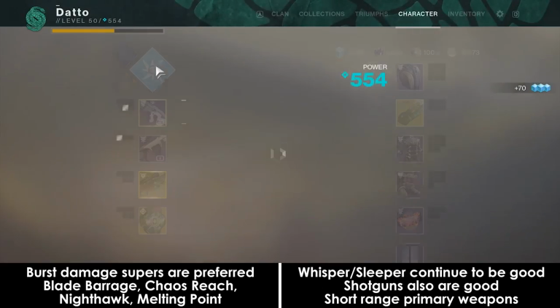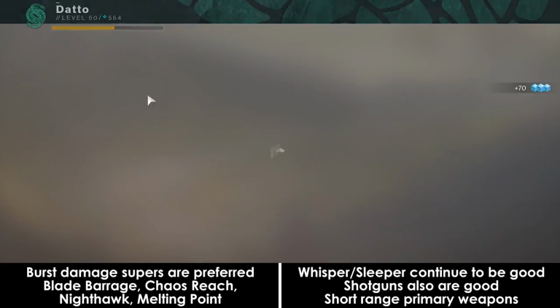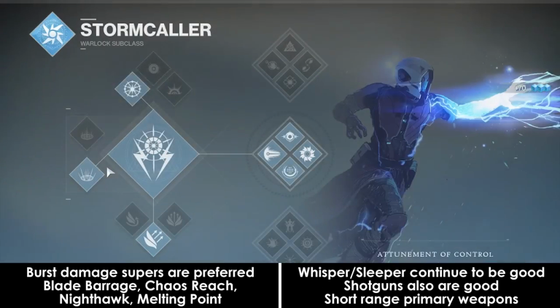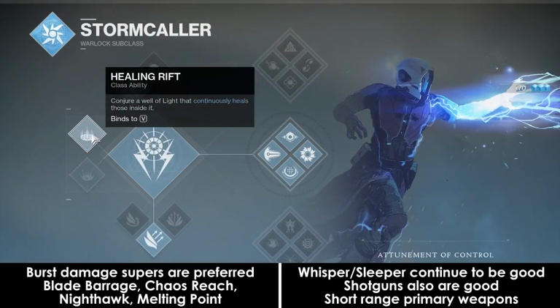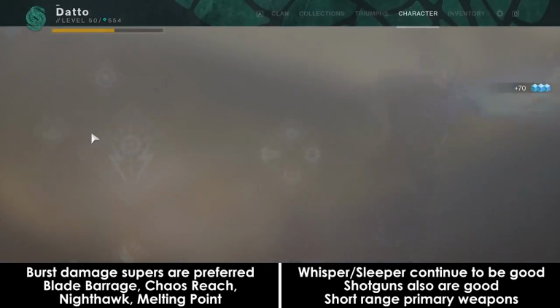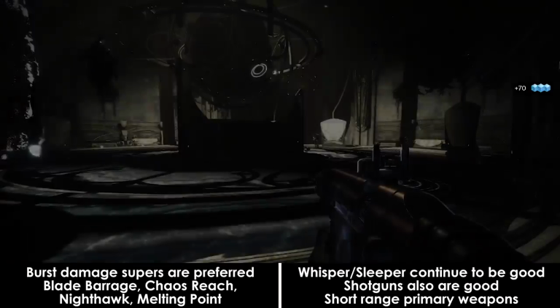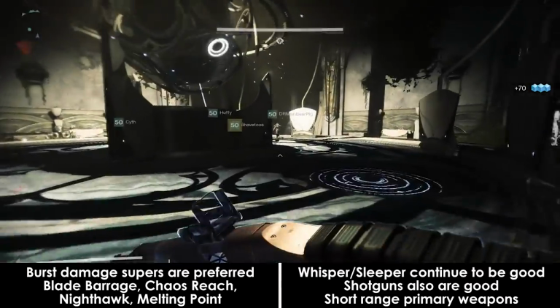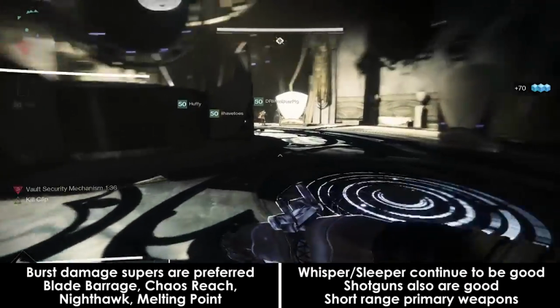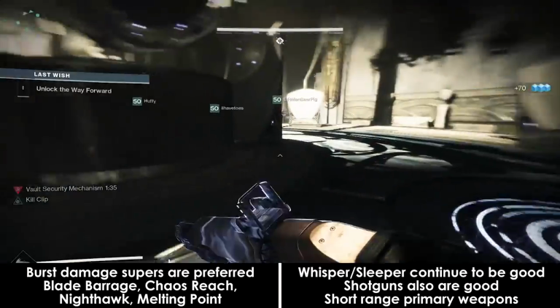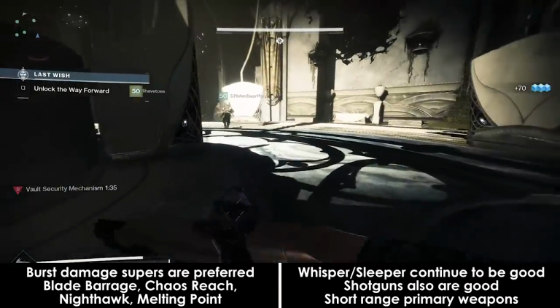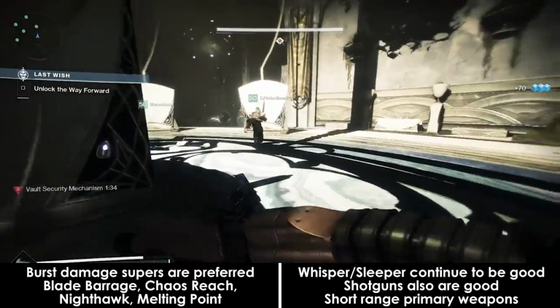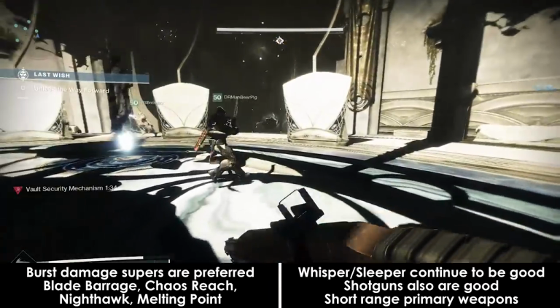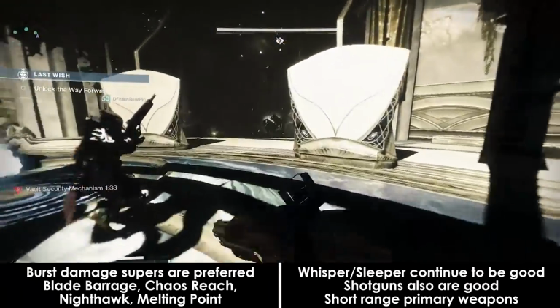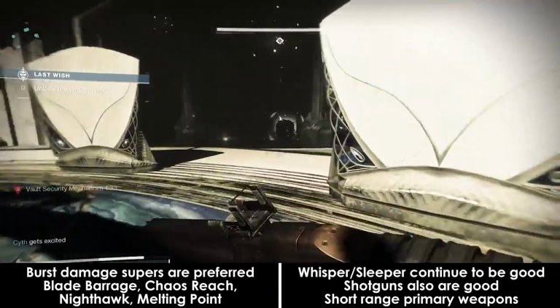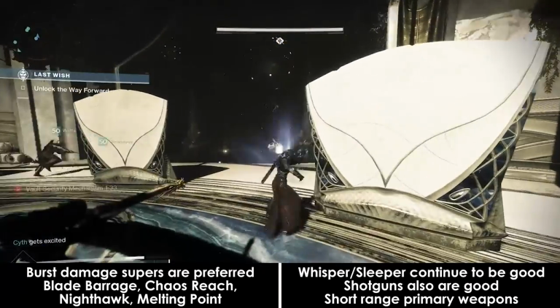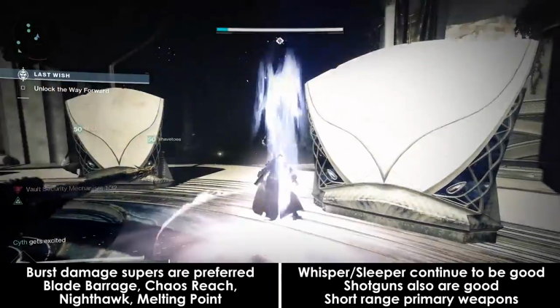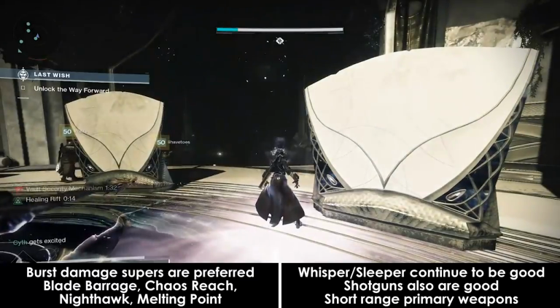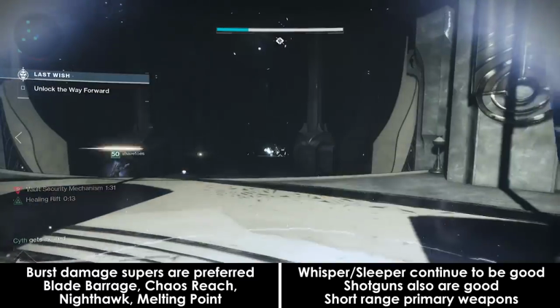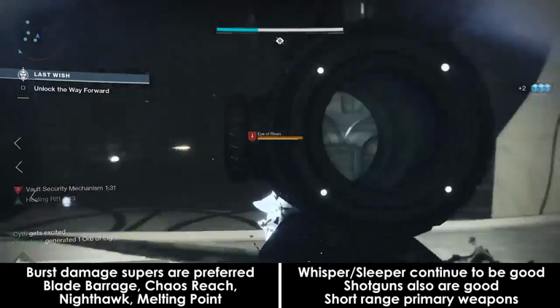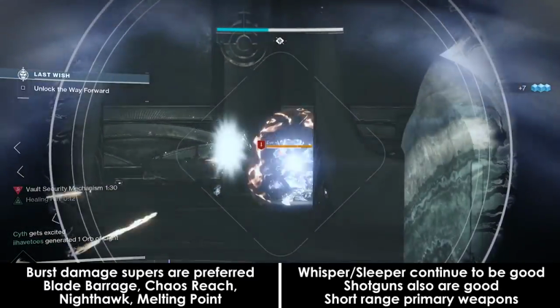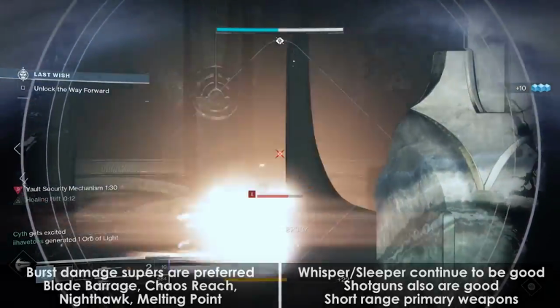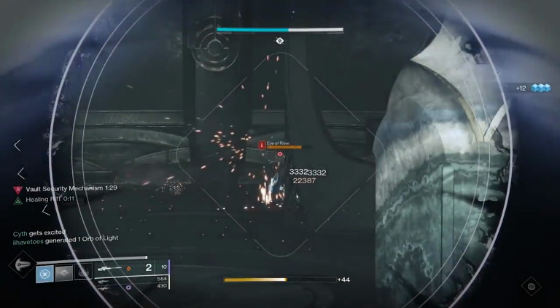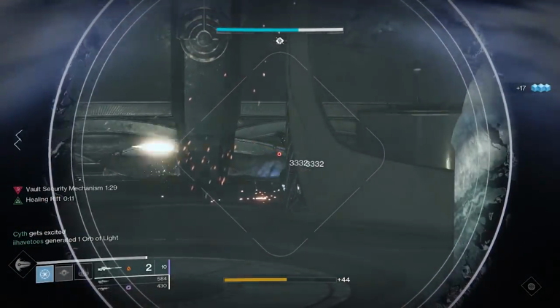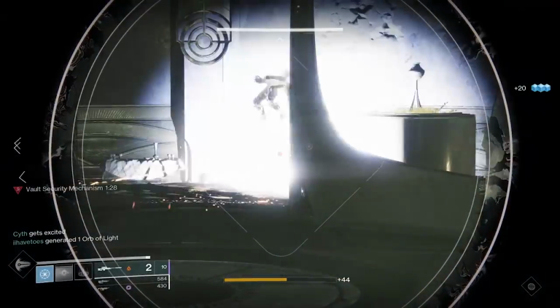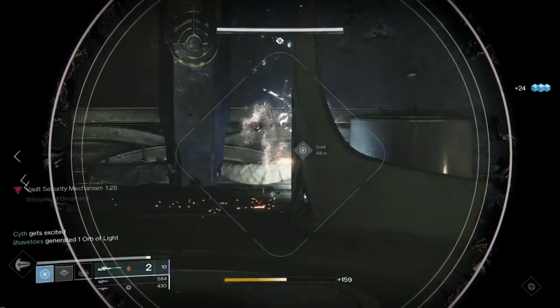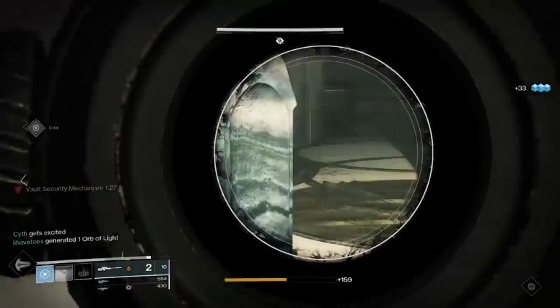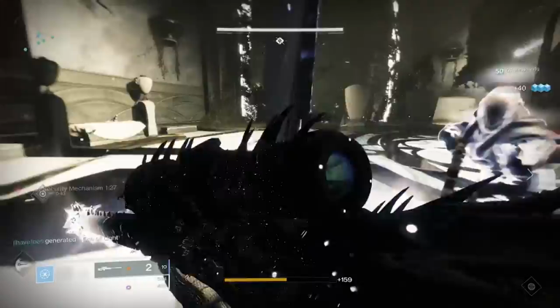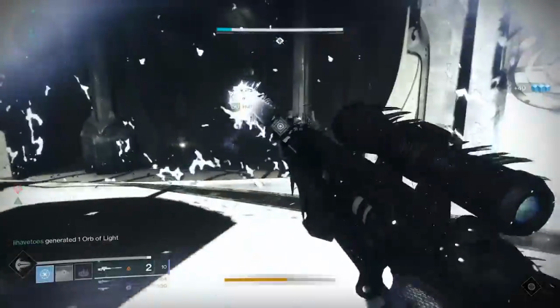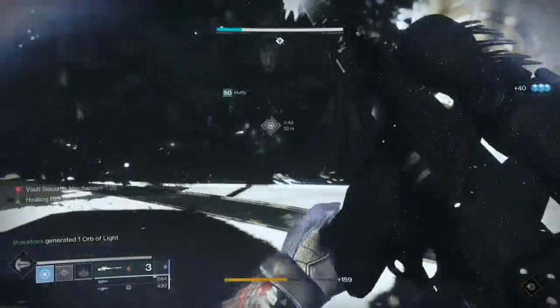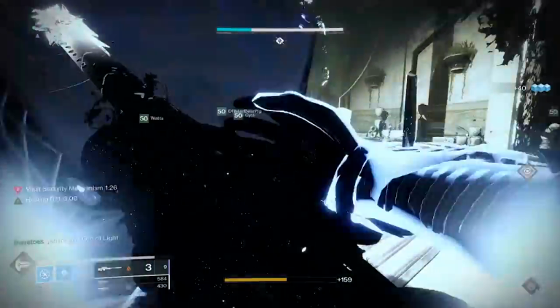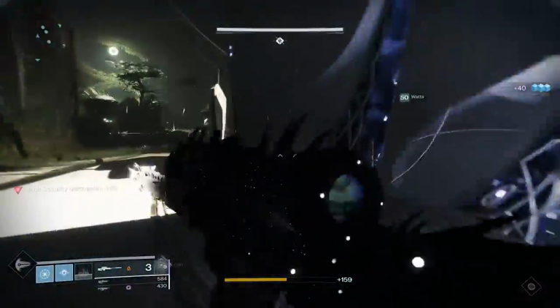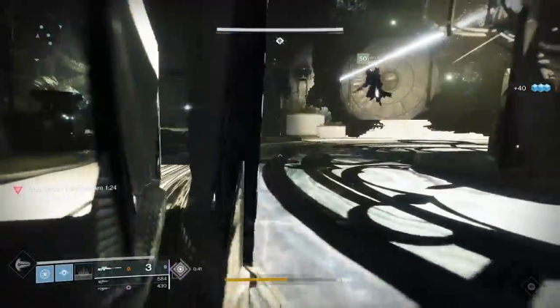In terms of weaponry, shockingly enough, Whisper and Sleeper are again very valuable for killing high-priority targets. Shotguns are pretty good too here, but you do need to be careful when using them for reasons I will explain.